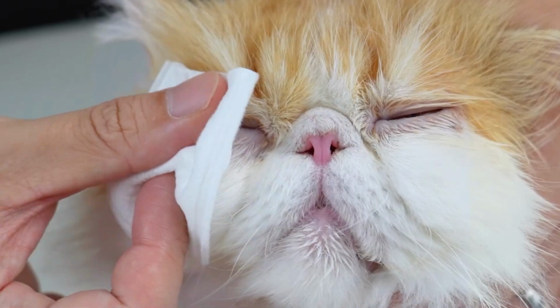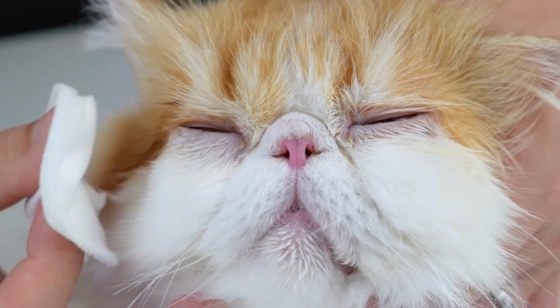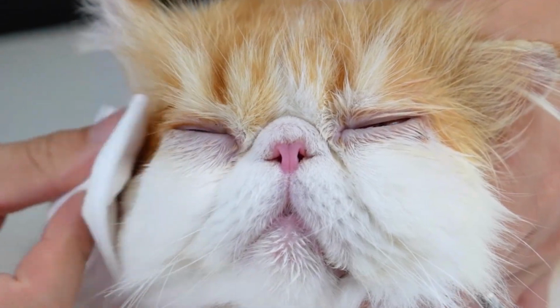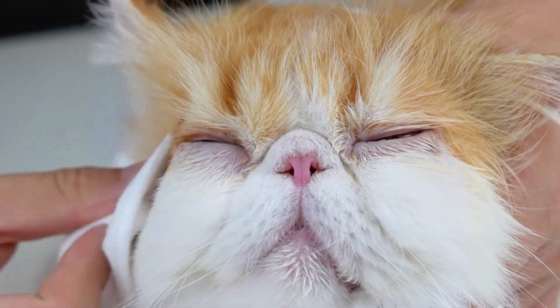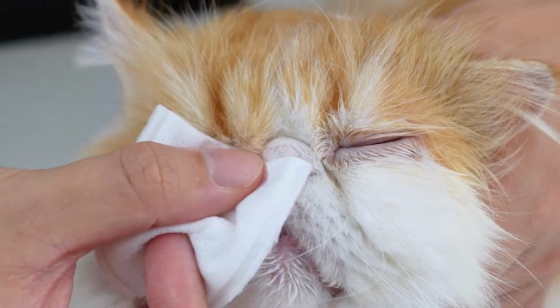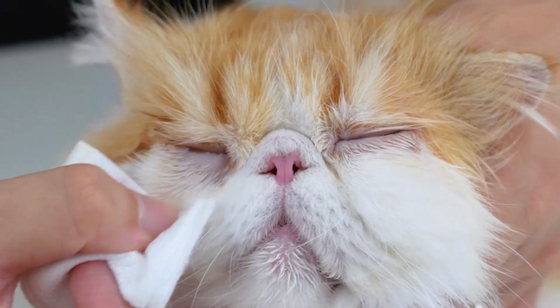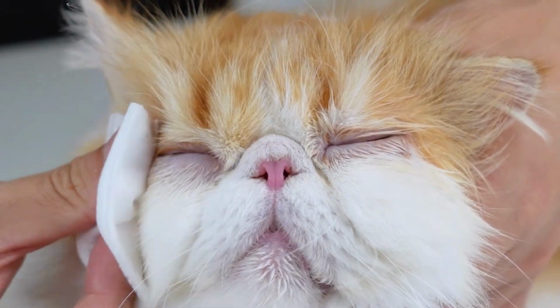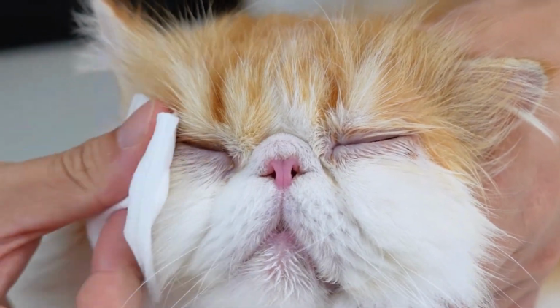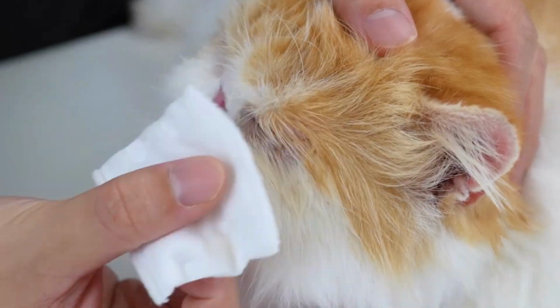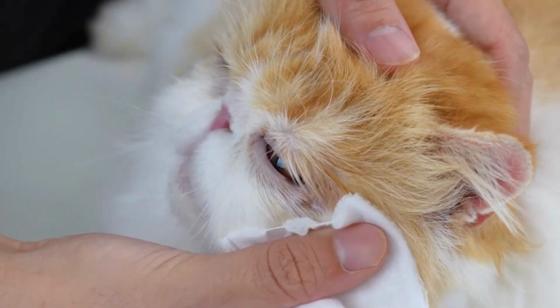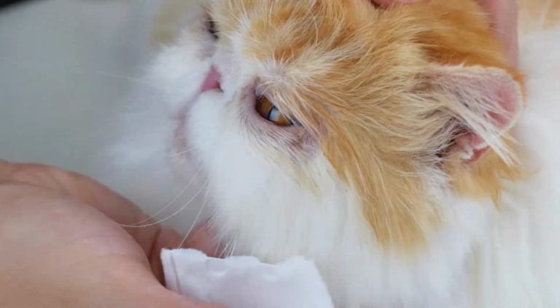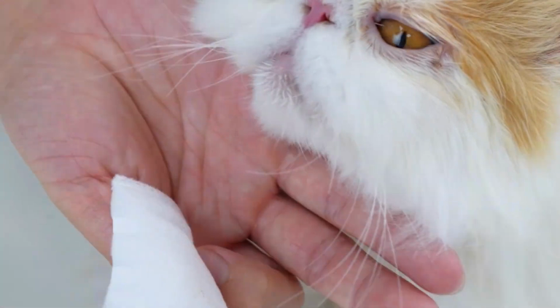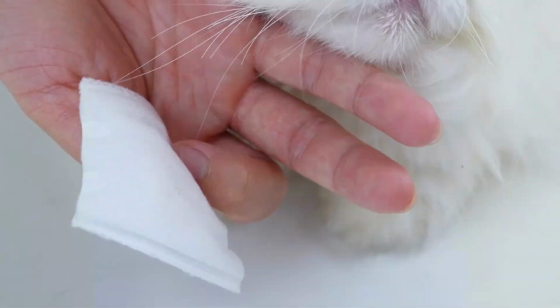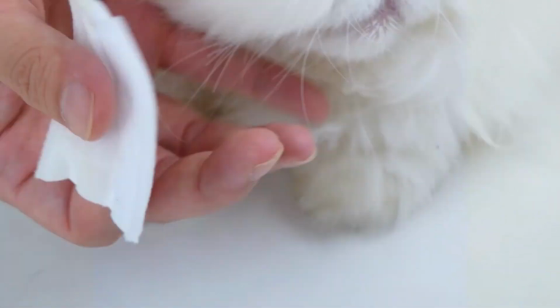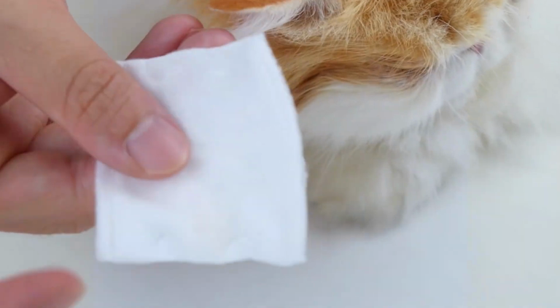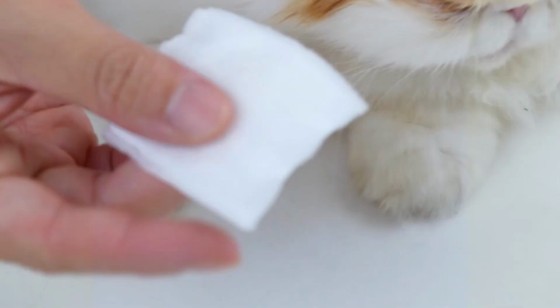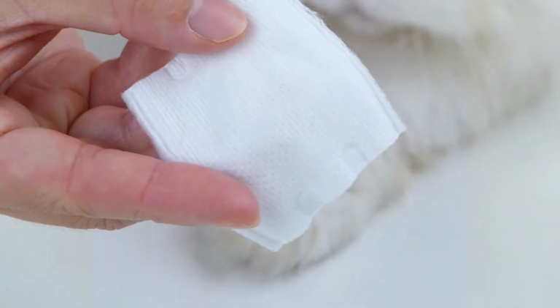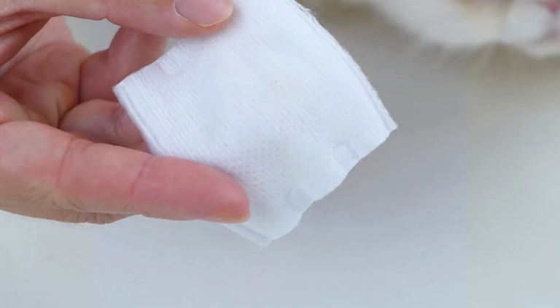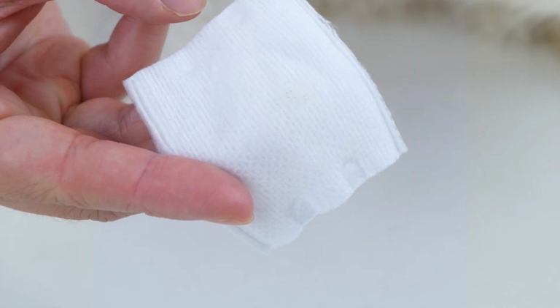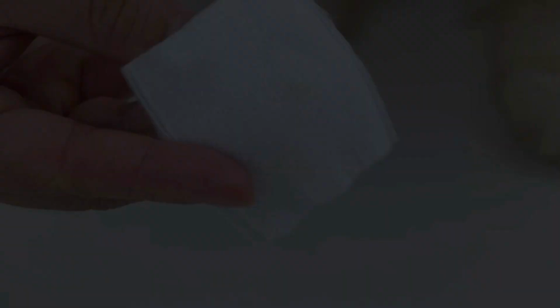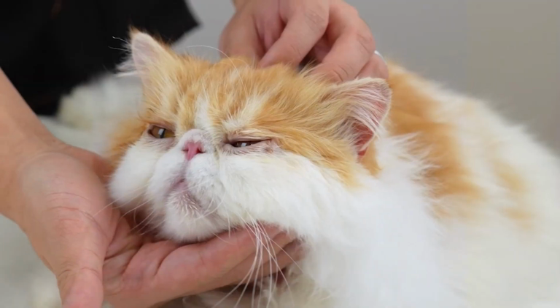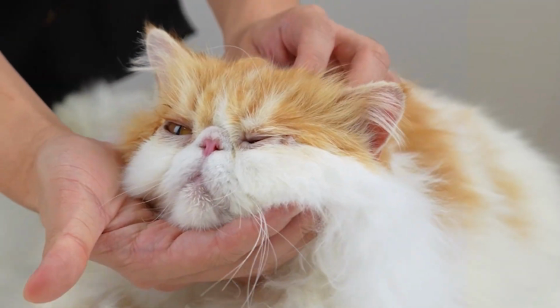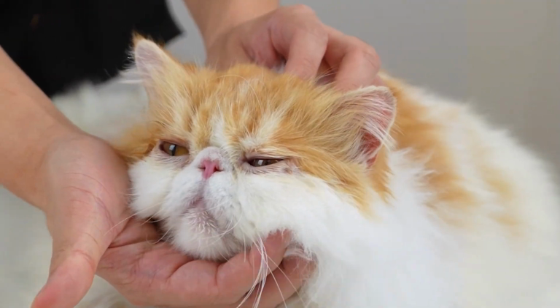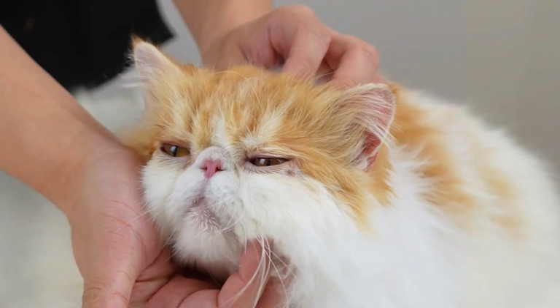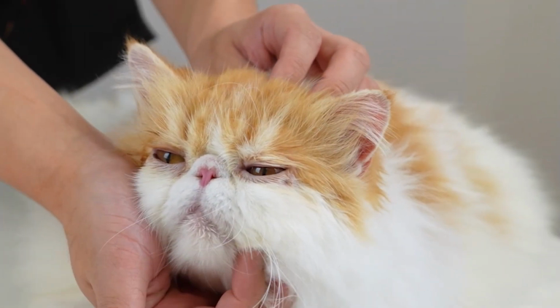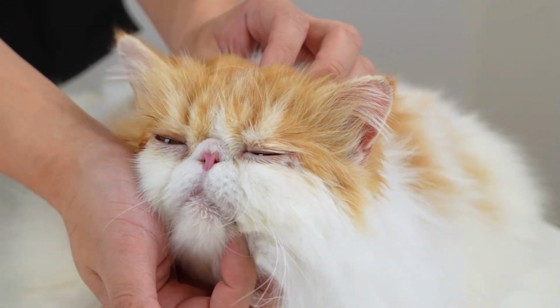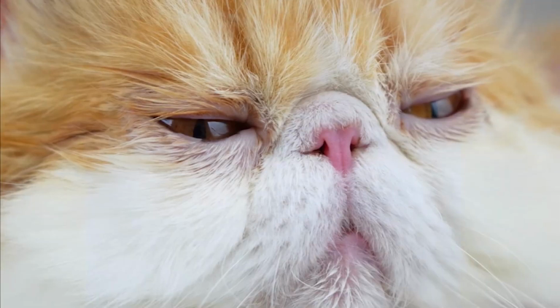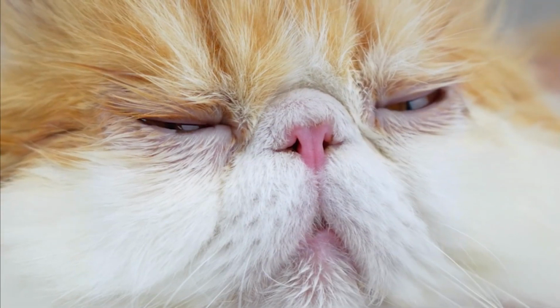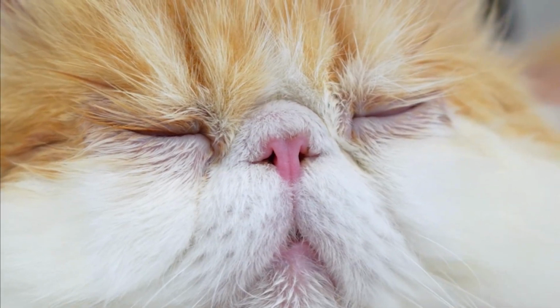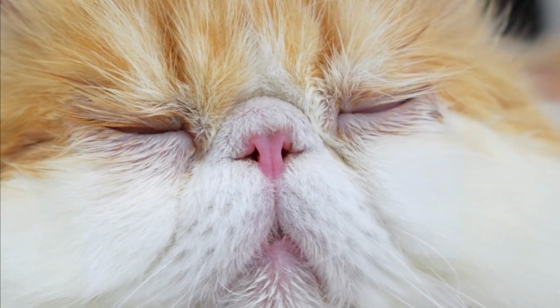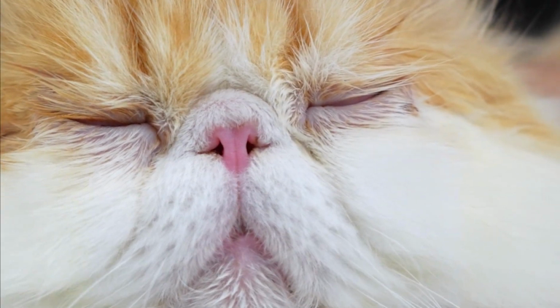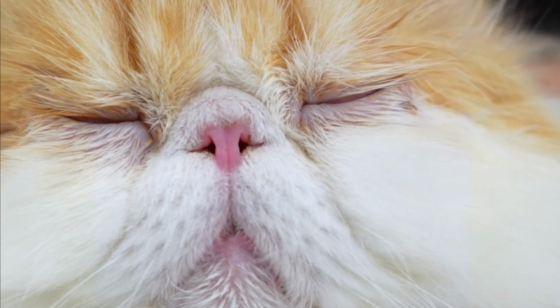After you clean the eye, get another cotton pad to dry up the fur around the eye. Once every two days, the cat will have a pair of pretty eyes.